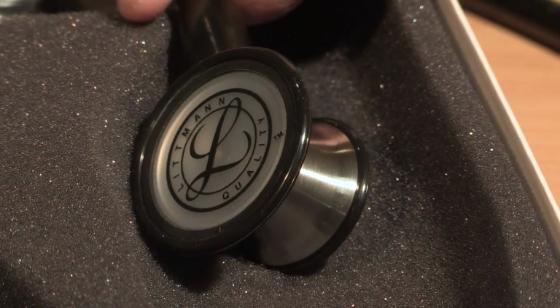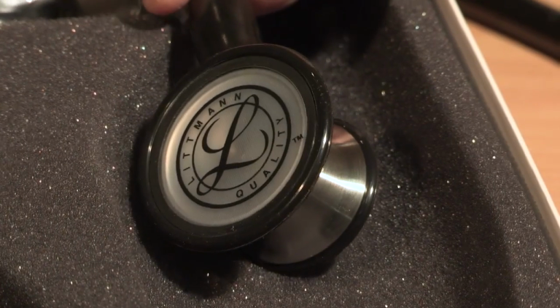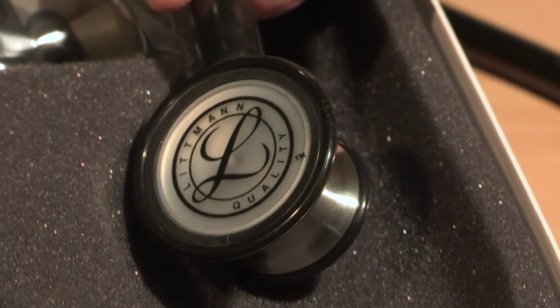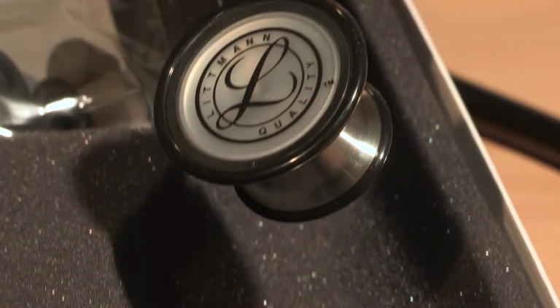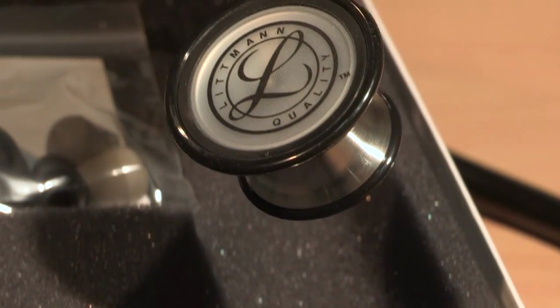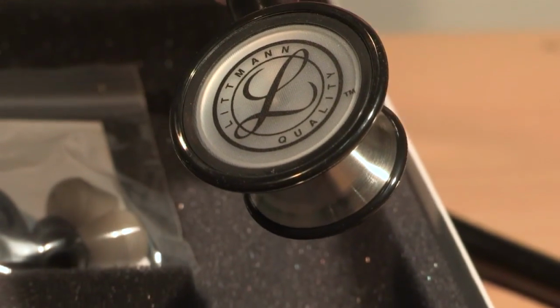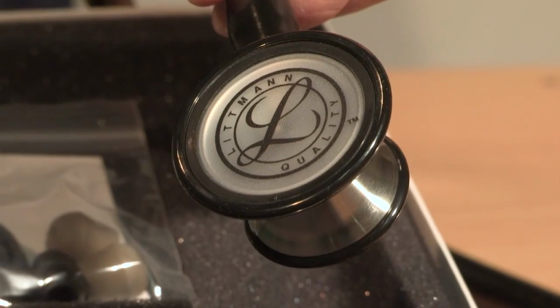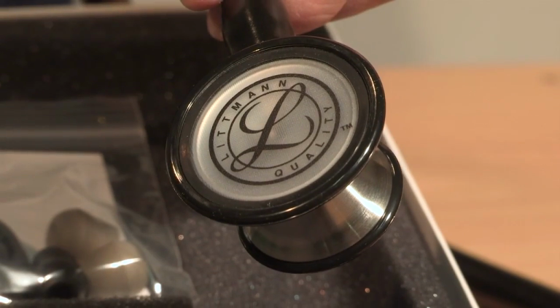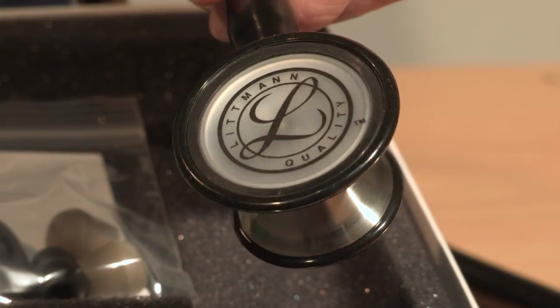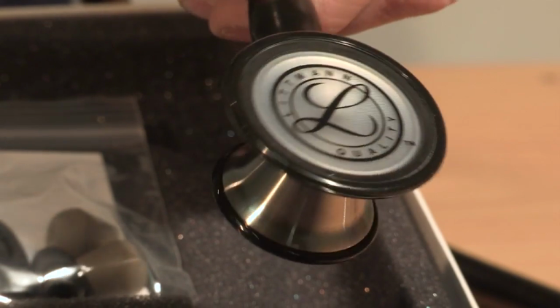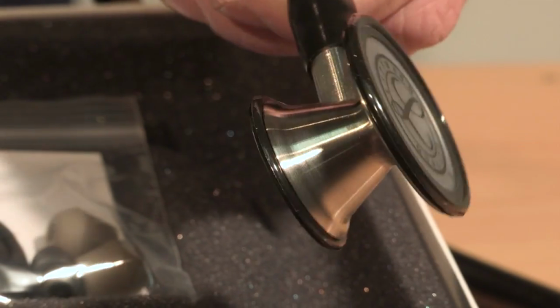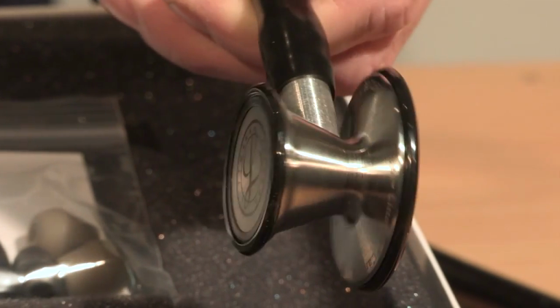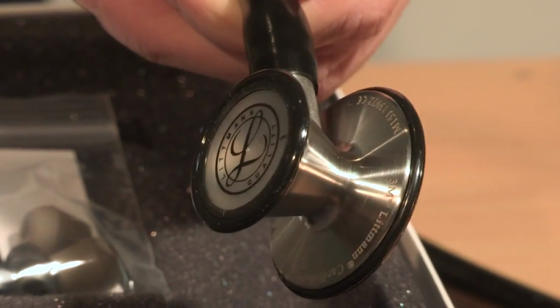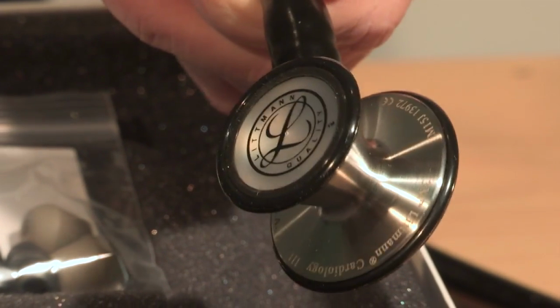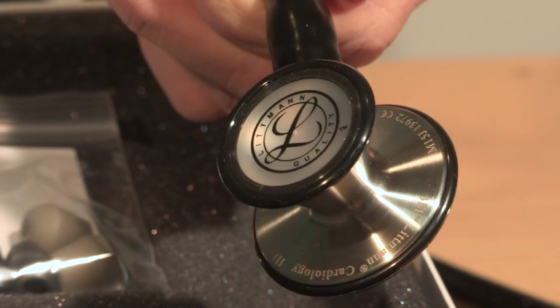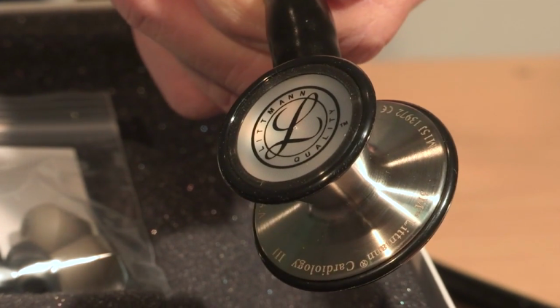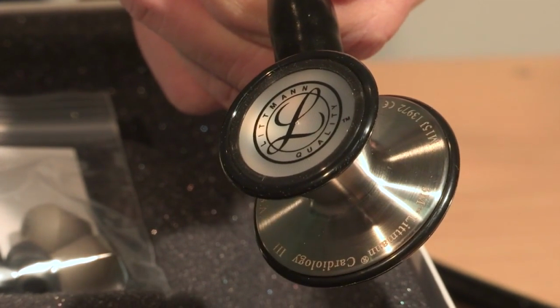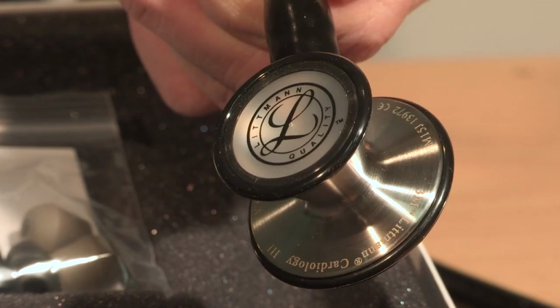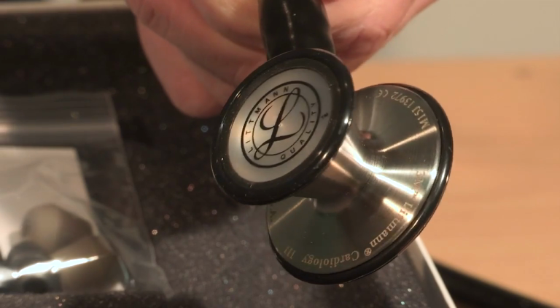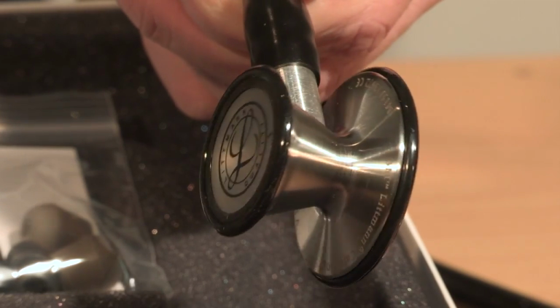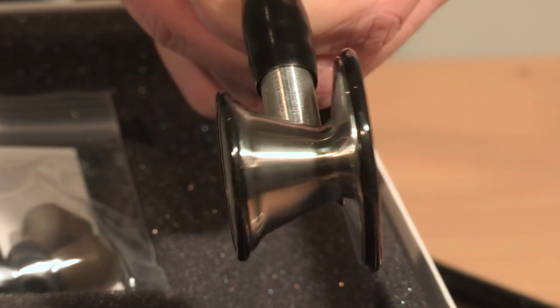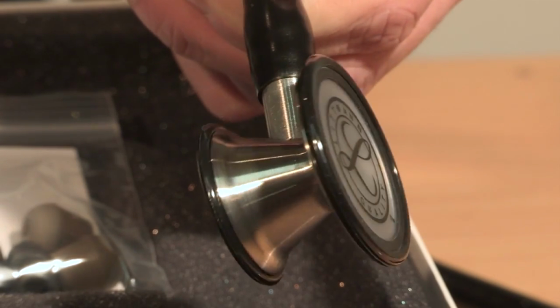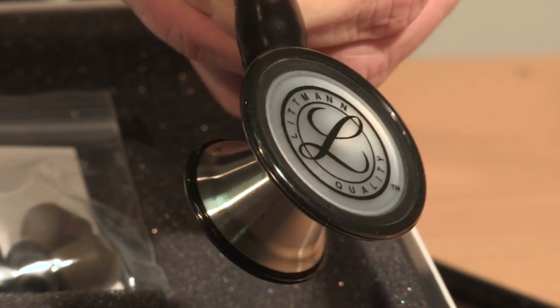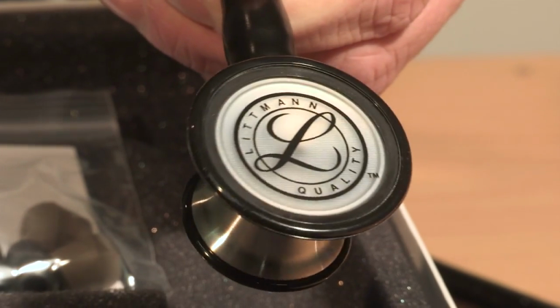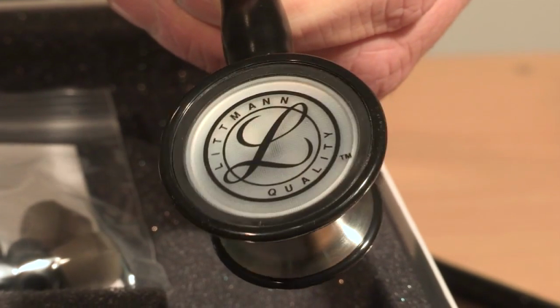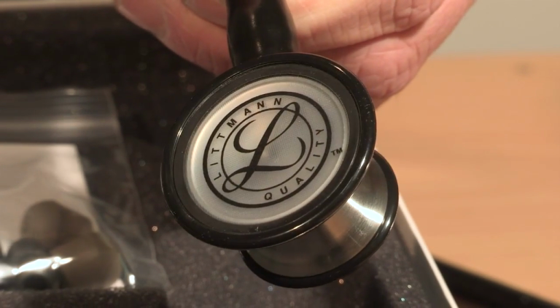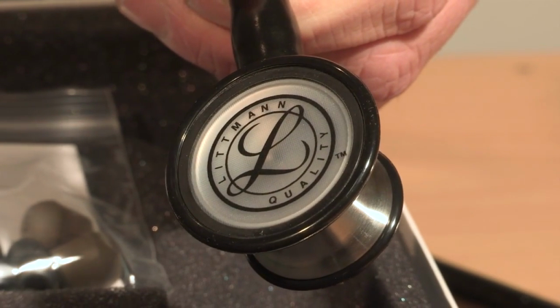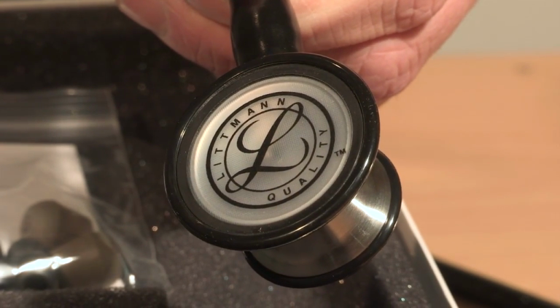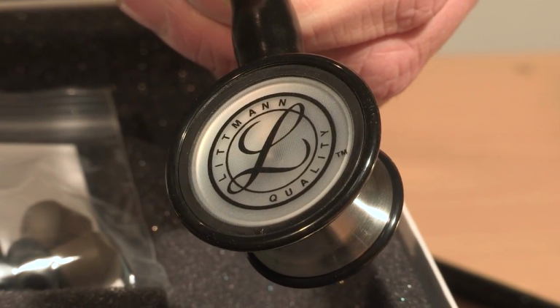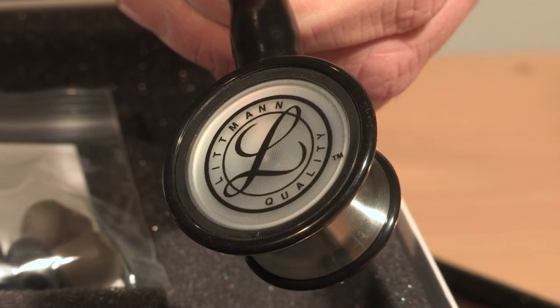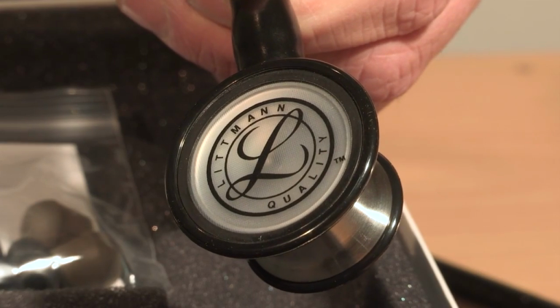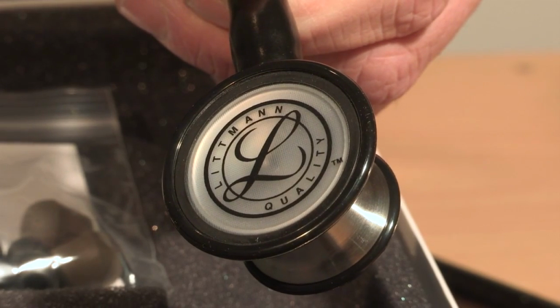The large side of the chest piece is suitable for auscultating adult patients, whilst the small side is best suited to pediatric or low BMI patients. The stethoscope features non-chill rims on both bell and diaphragm.